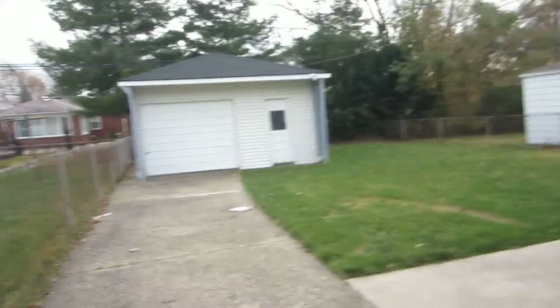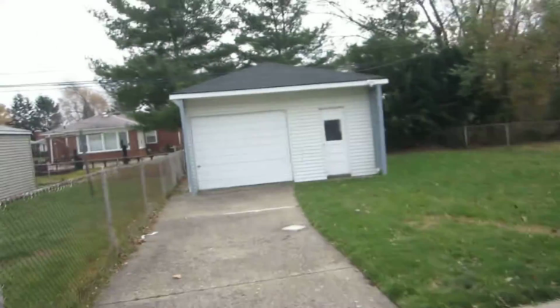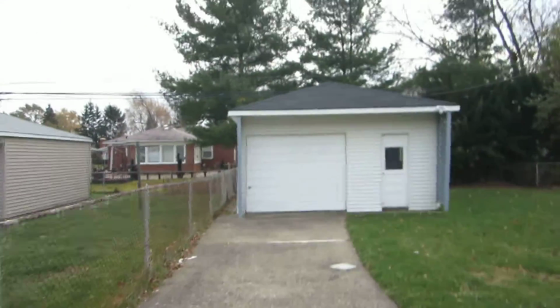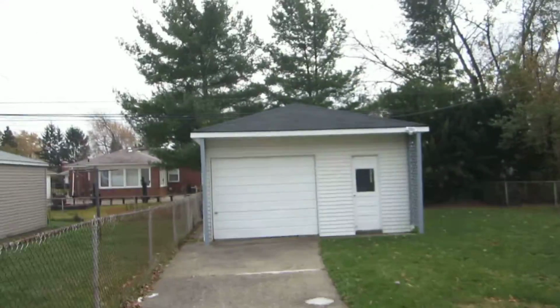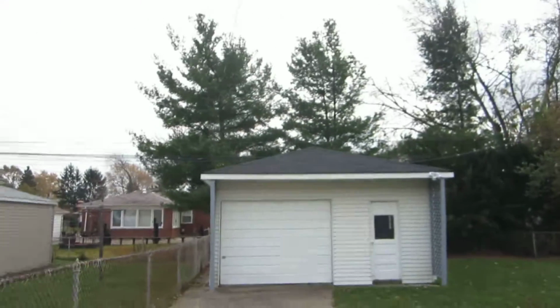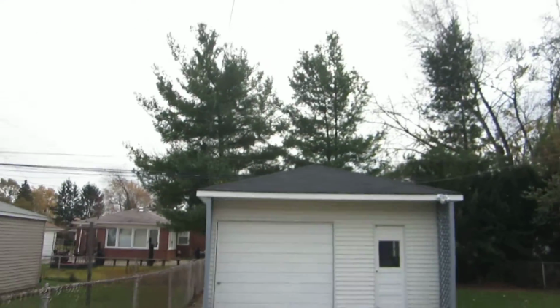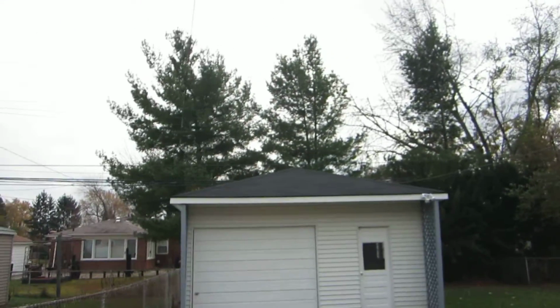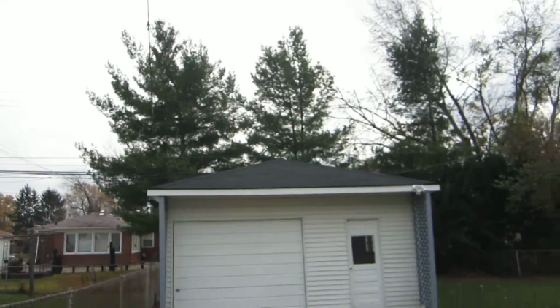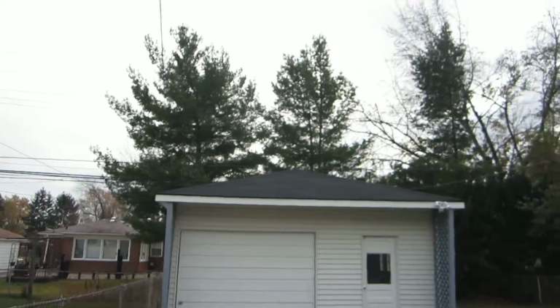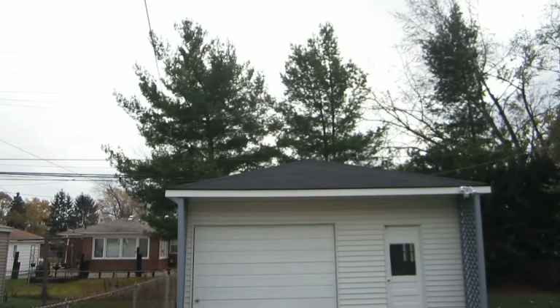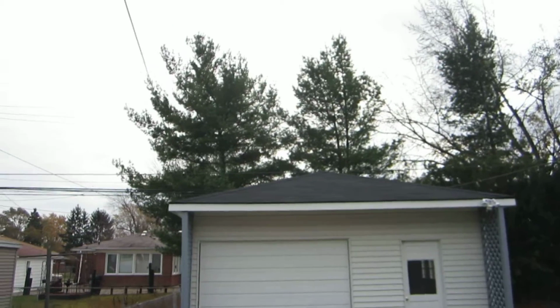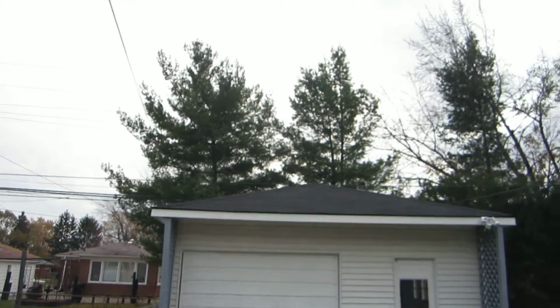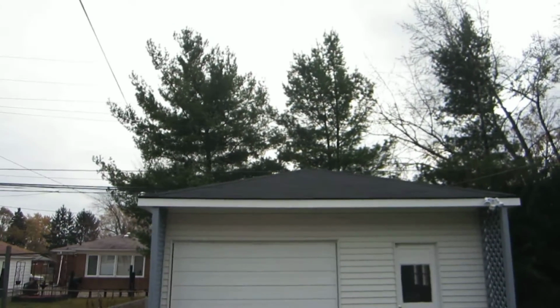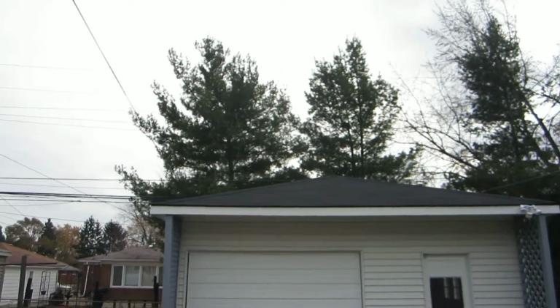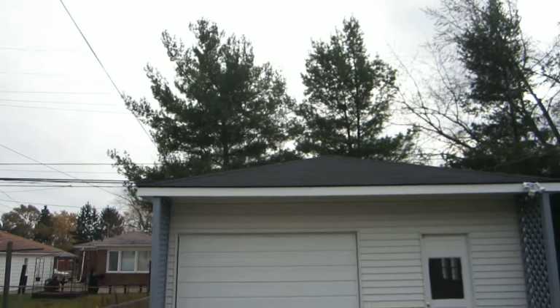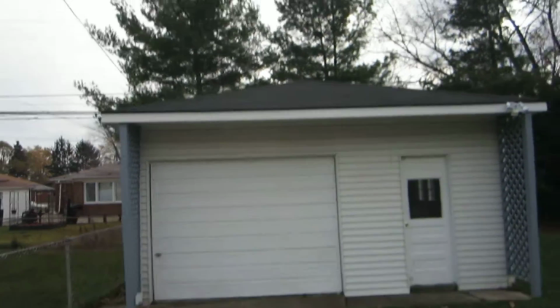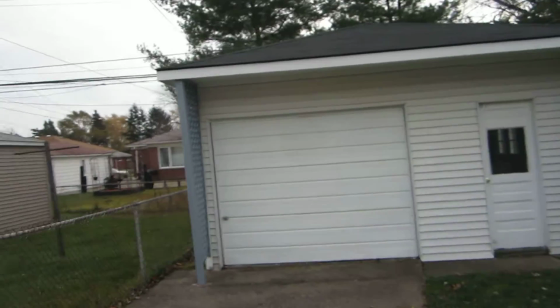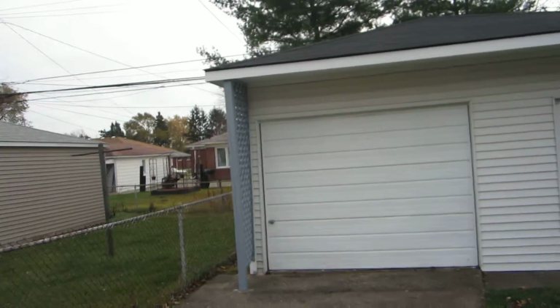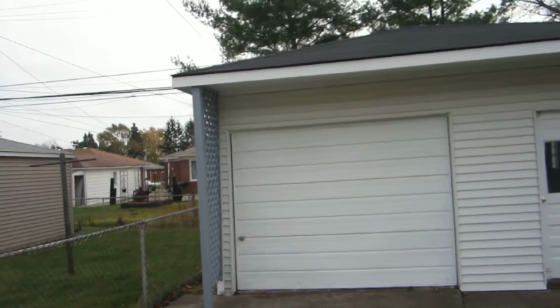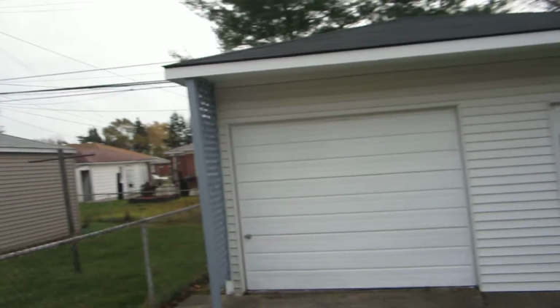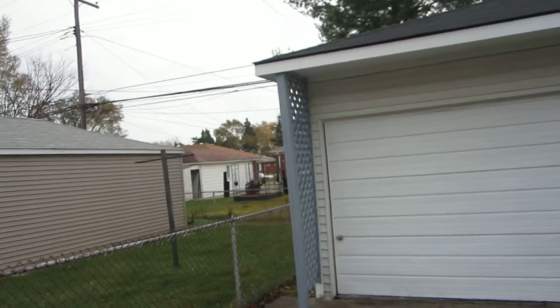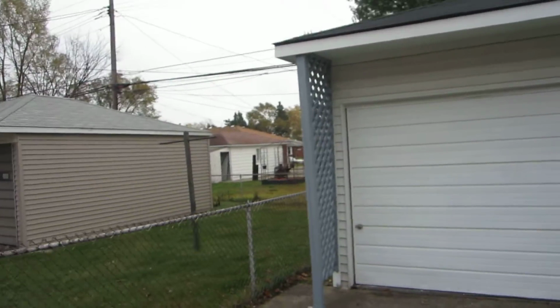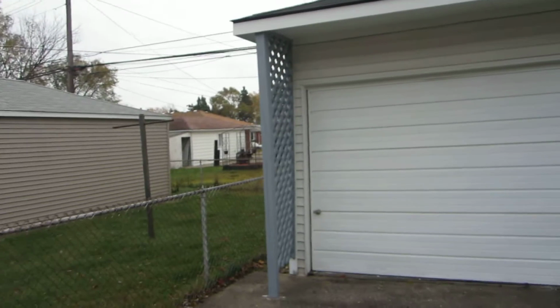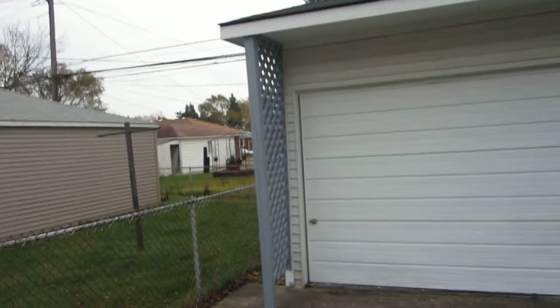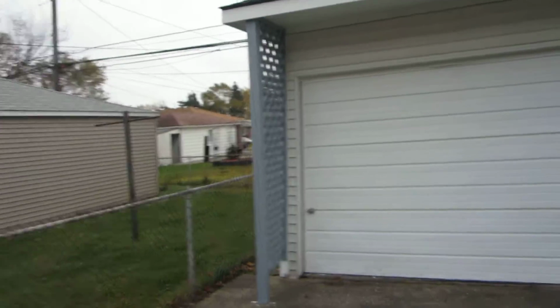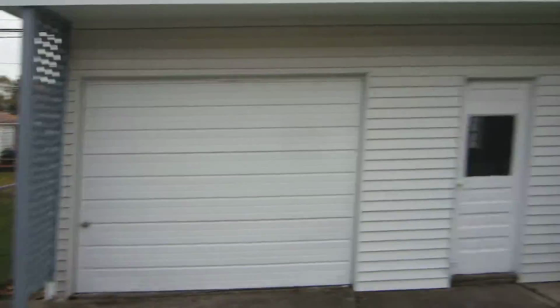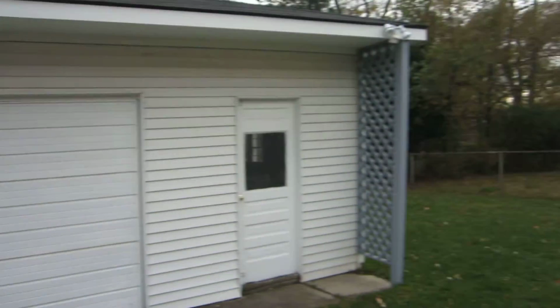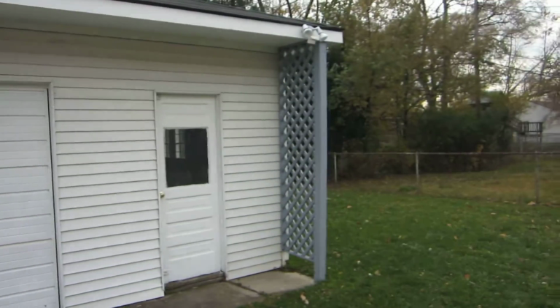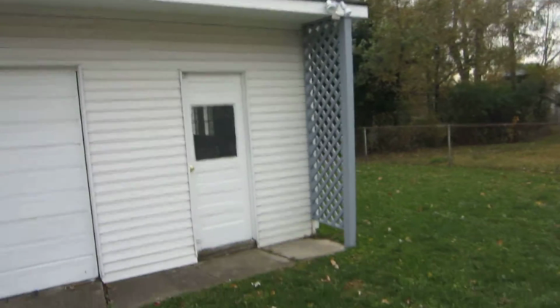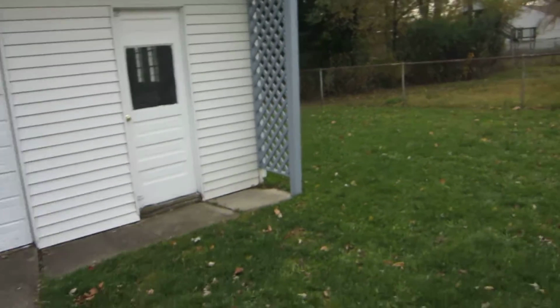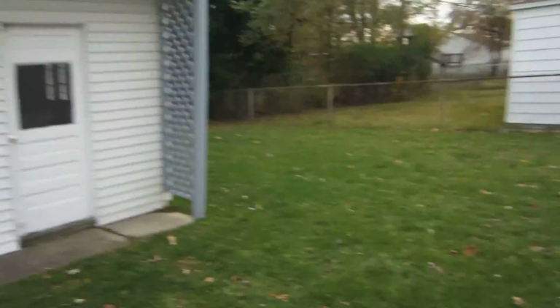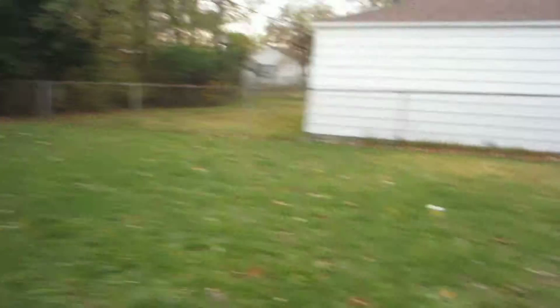Now let's take a walk back here and take a look at the garage. The garage got a brand new 3-tab roof, which looks great — they did a really nice job on that. We also painted the garage door and the poles on each side there. Cleaned everything up, garage looks nice.